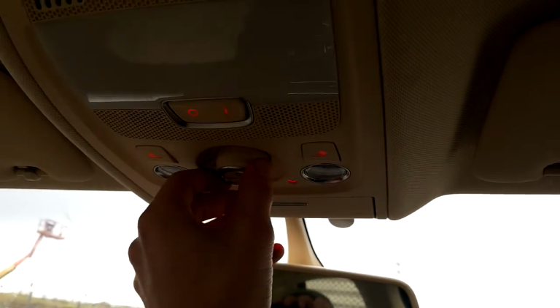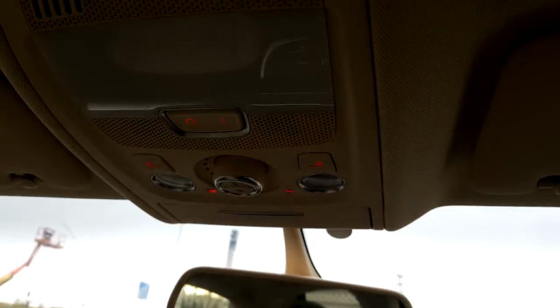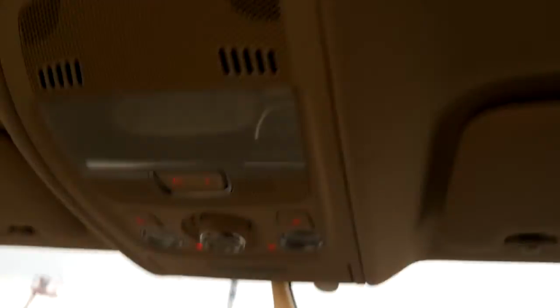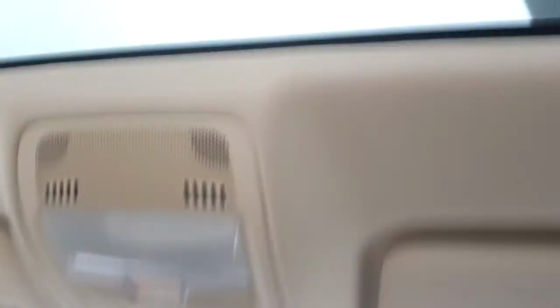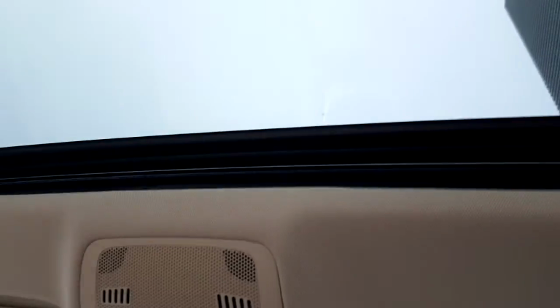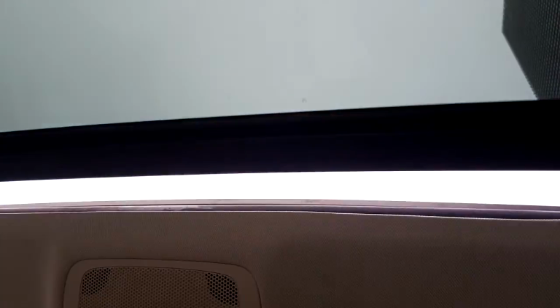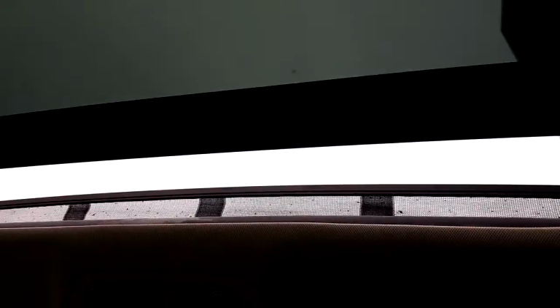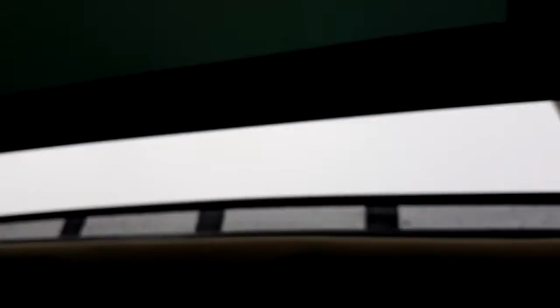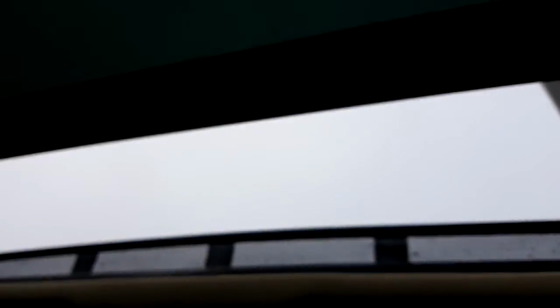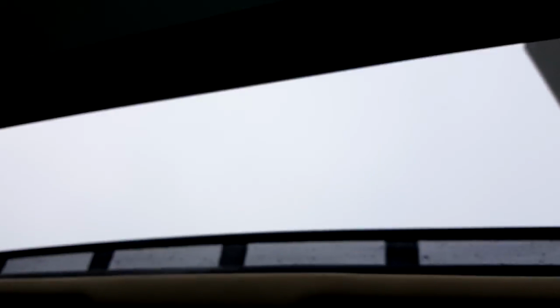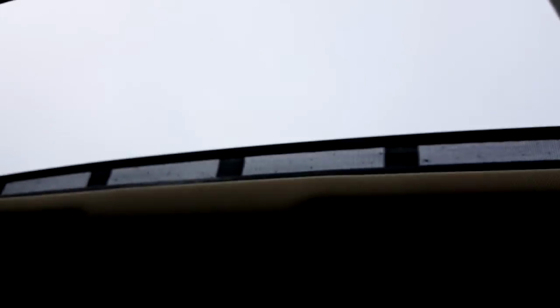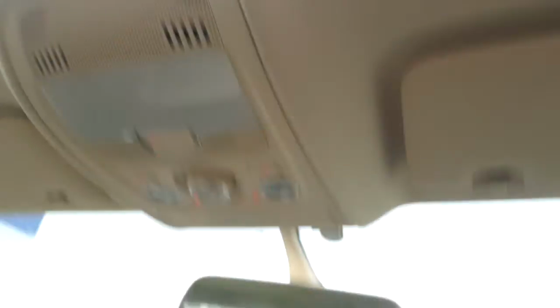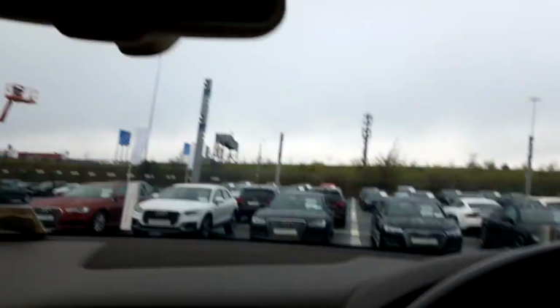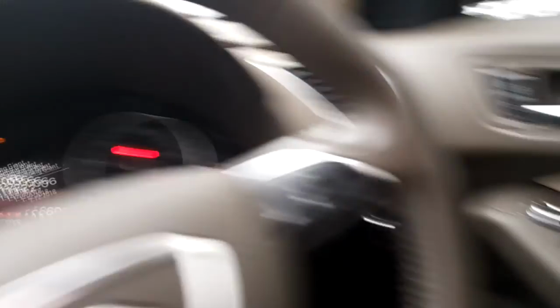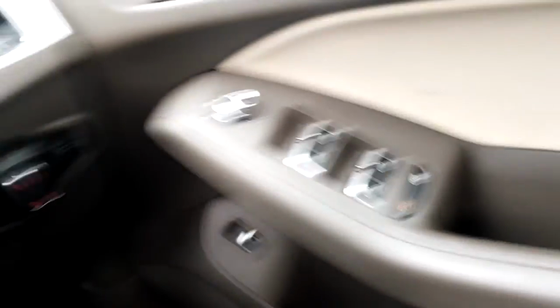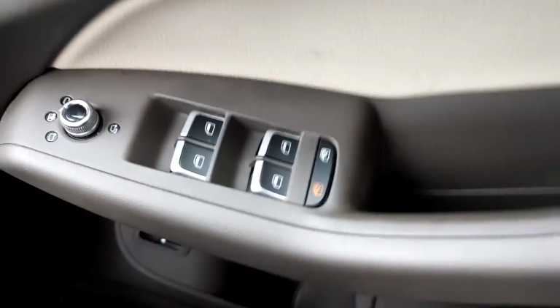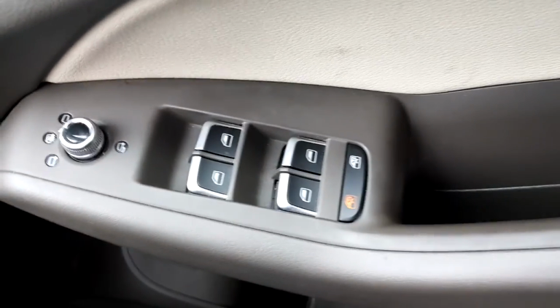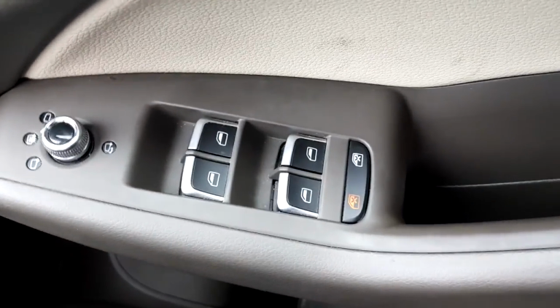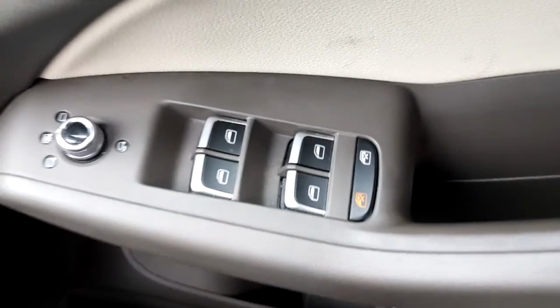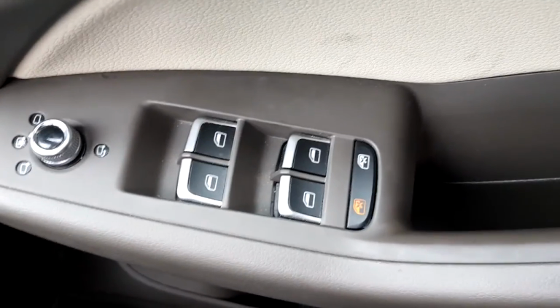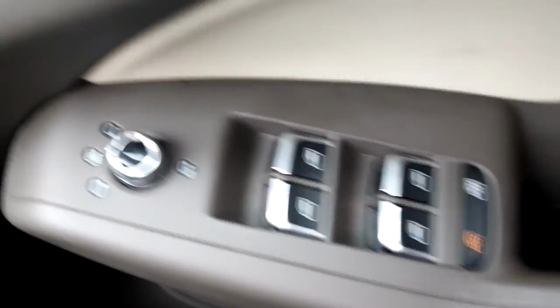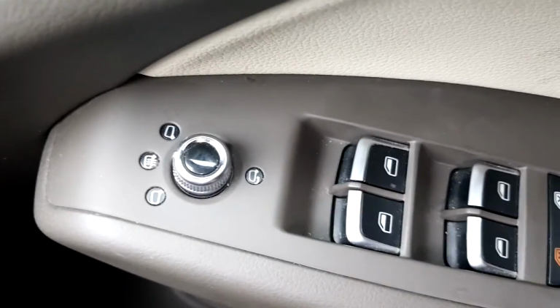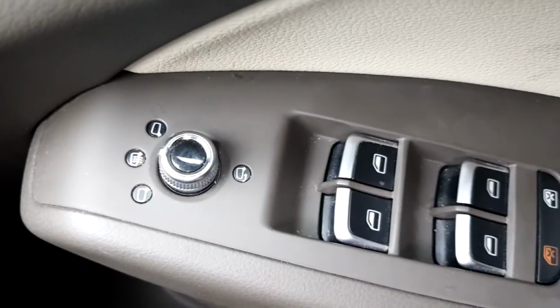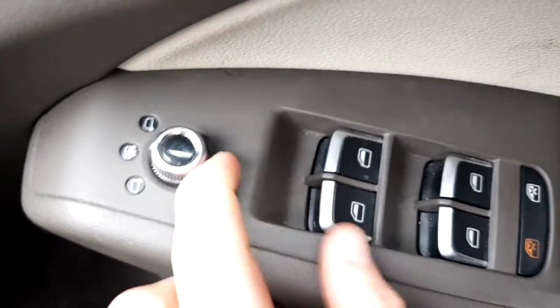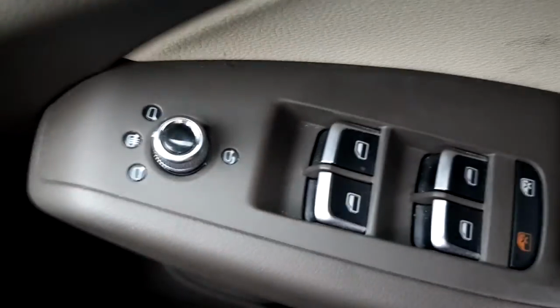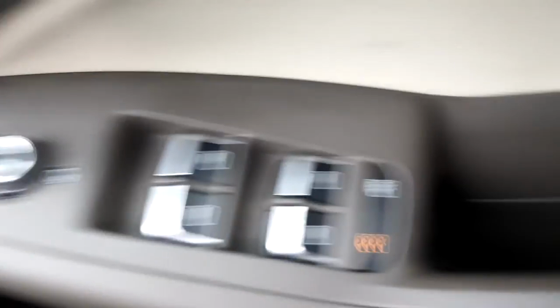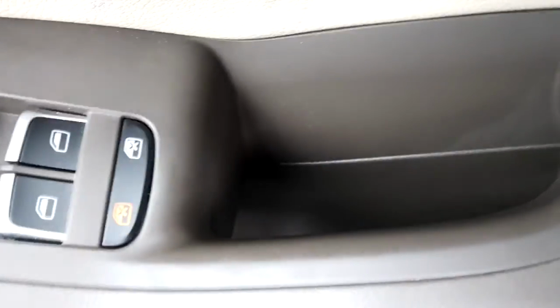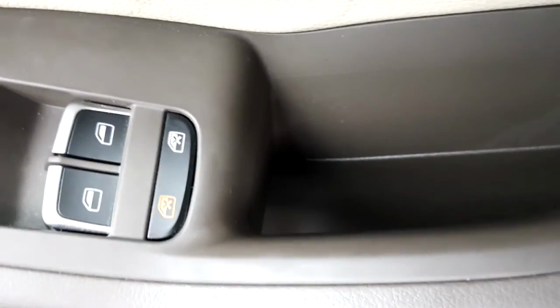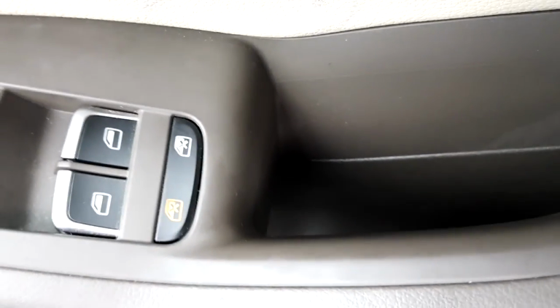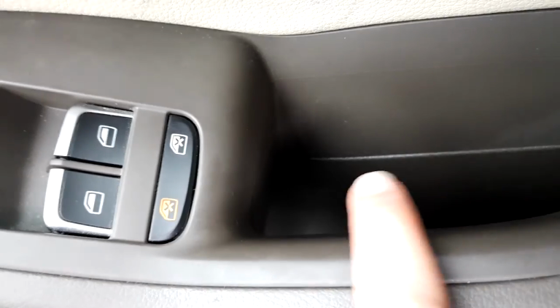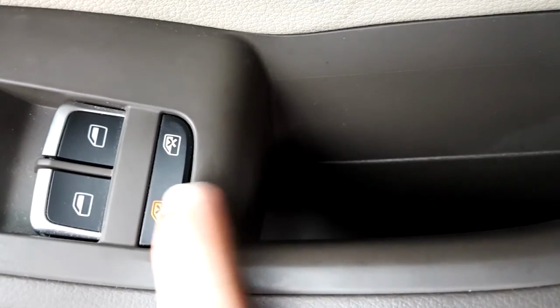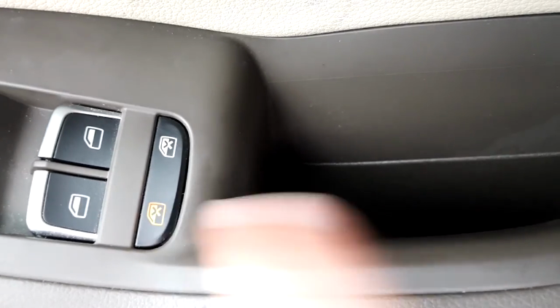Just twist this and it will extend back. The windows too are electric along with the mirrors, and they have heated mirrors with the child lock for both back seats.